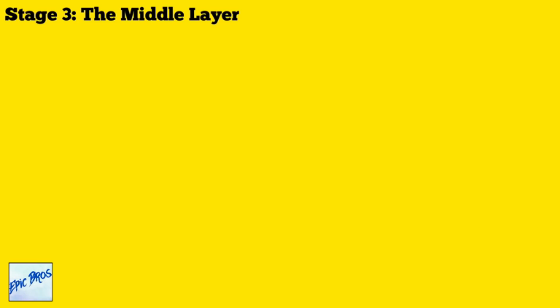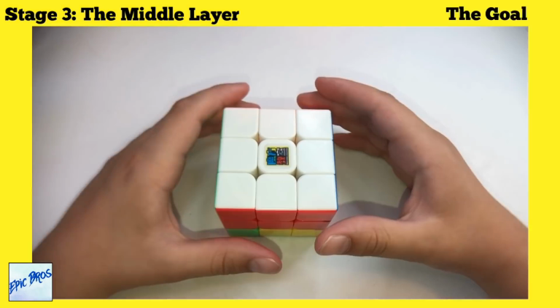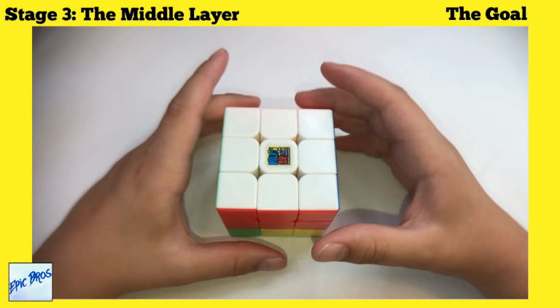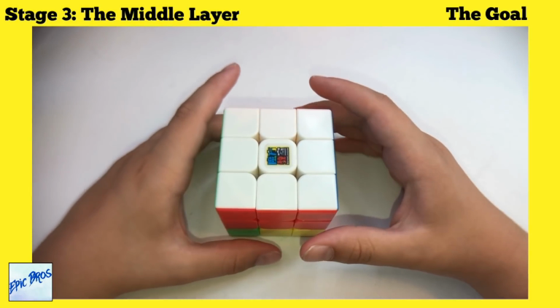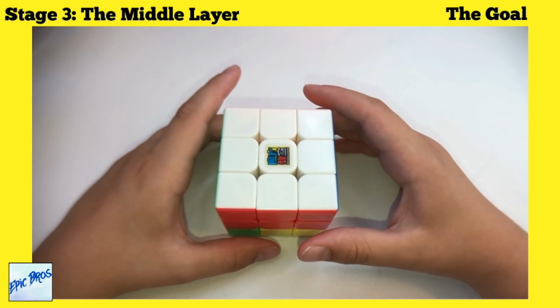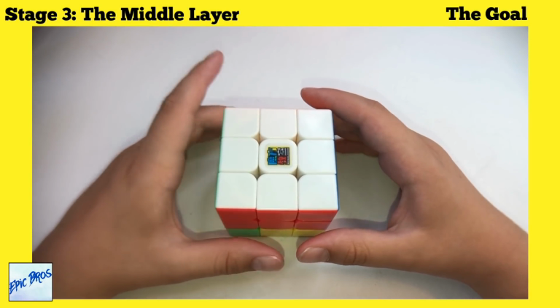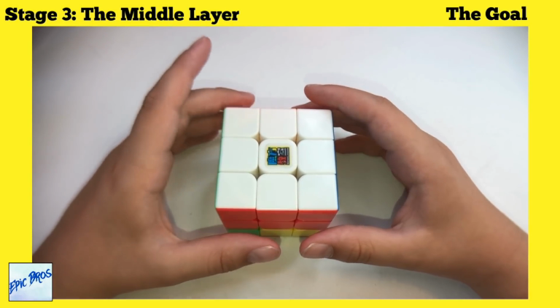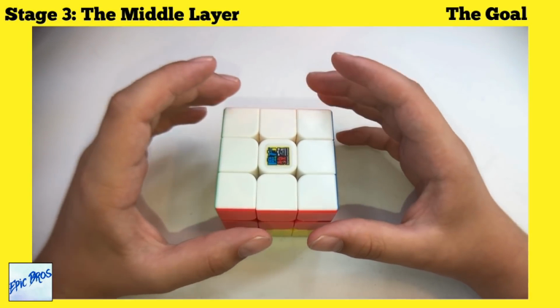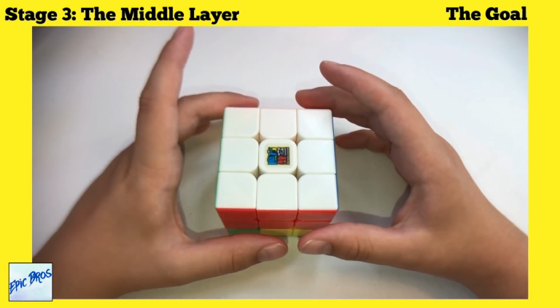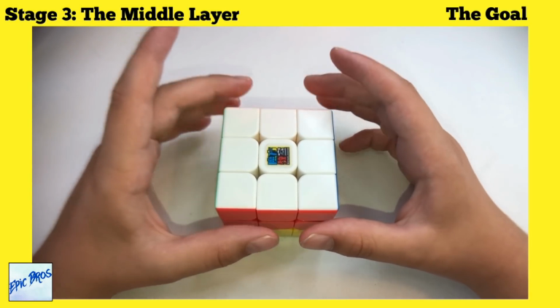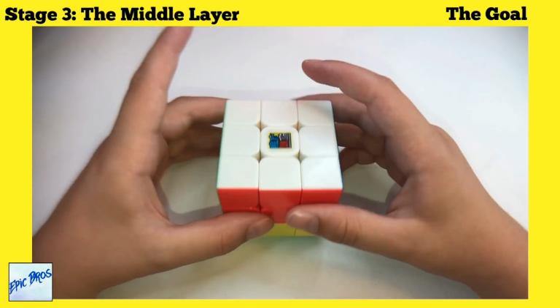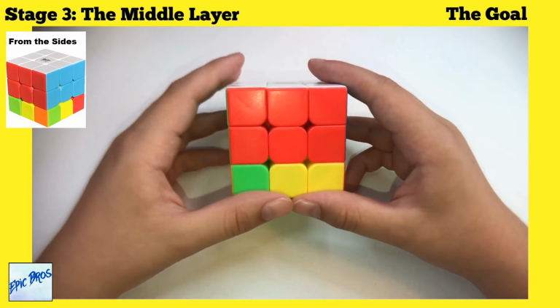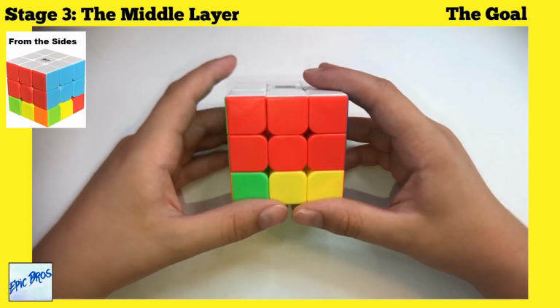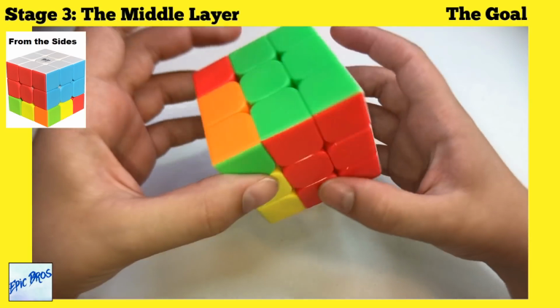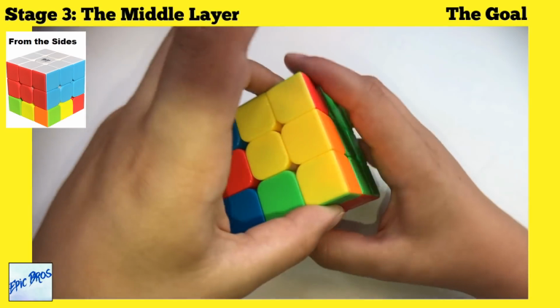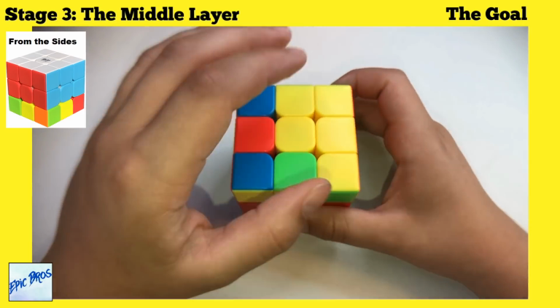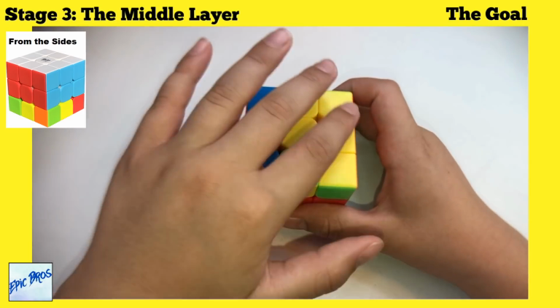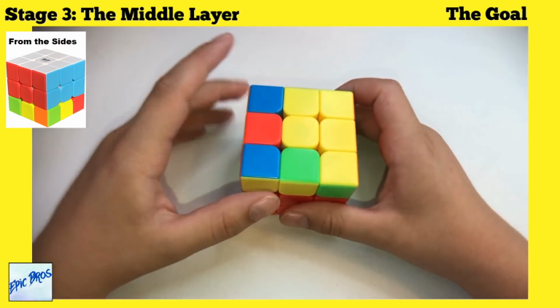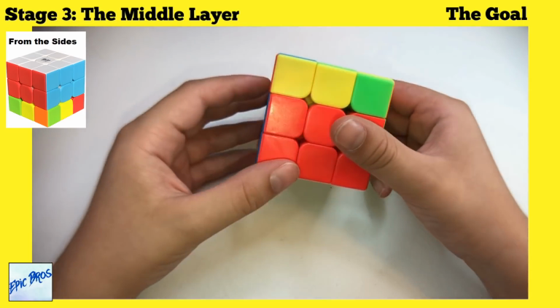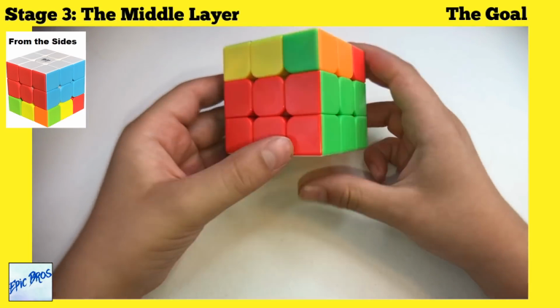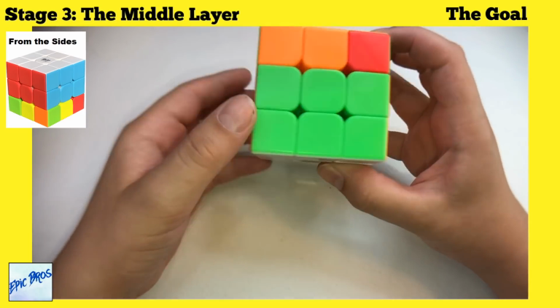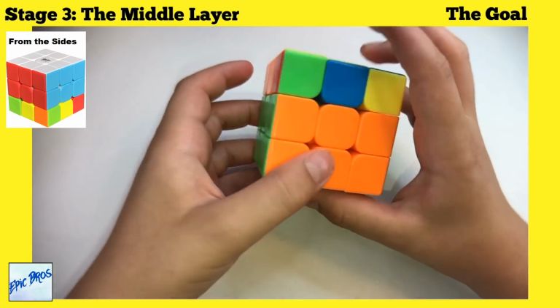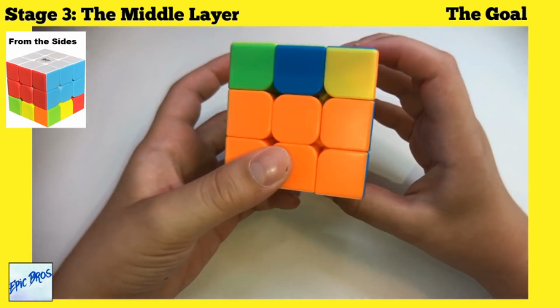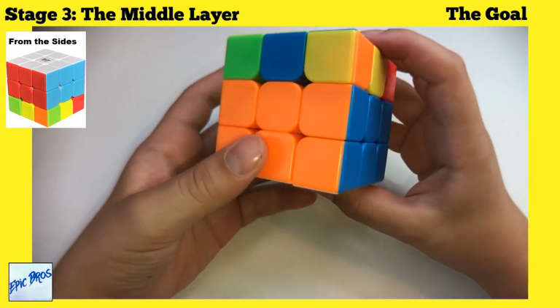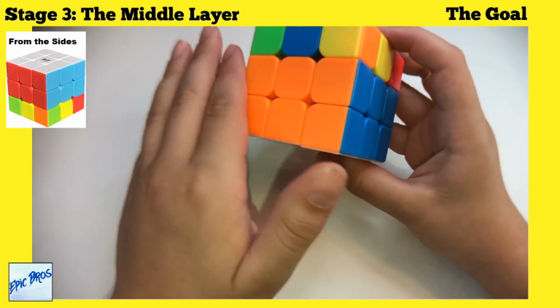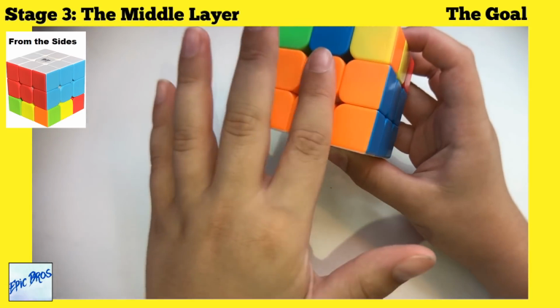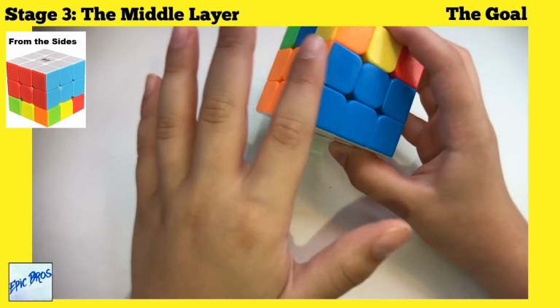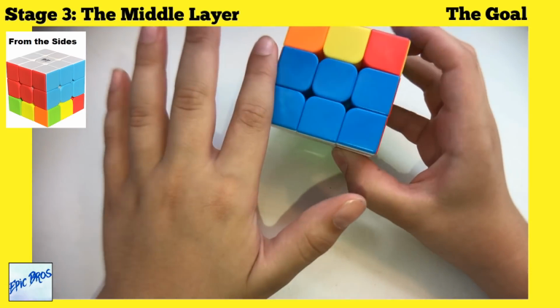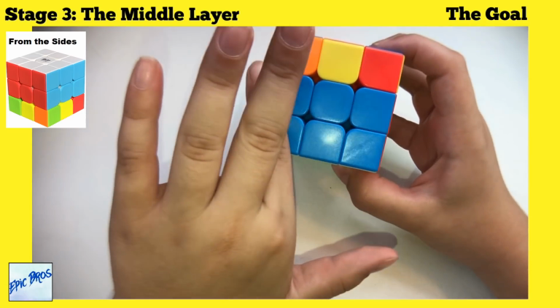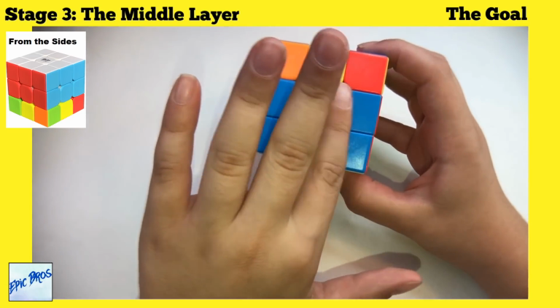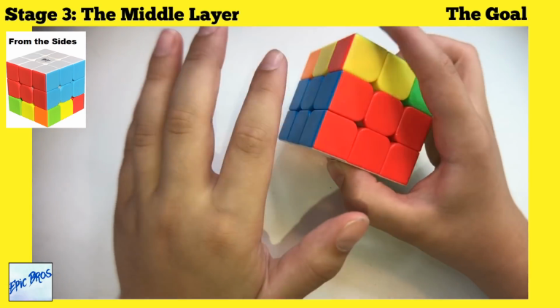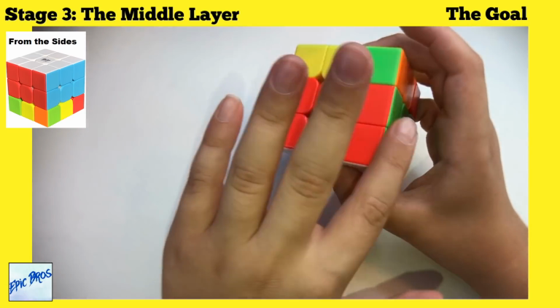Stage three is the middle layer. Turn to the yellow side and get your middle layer with all colors solved.